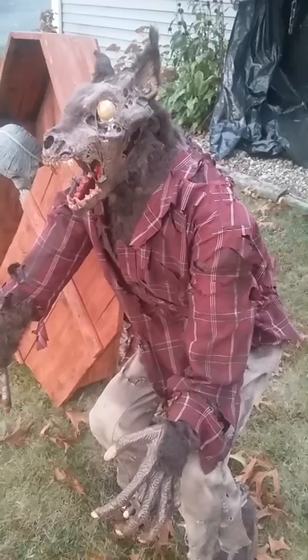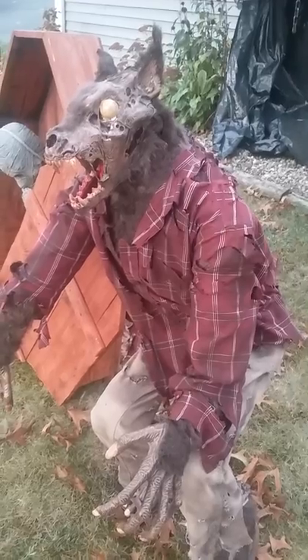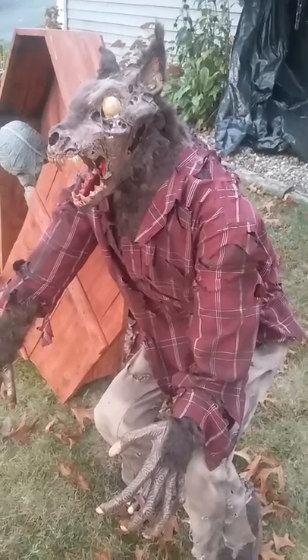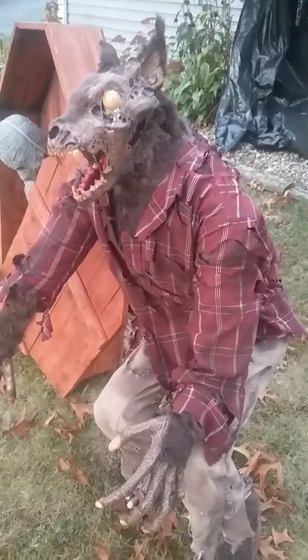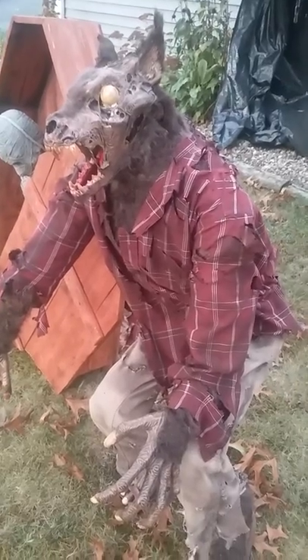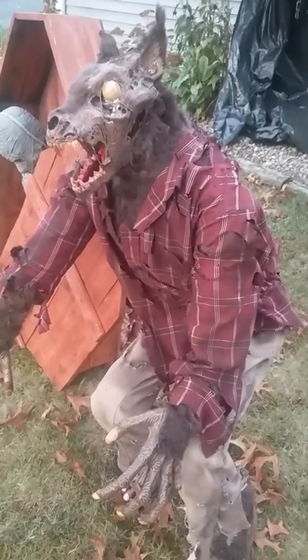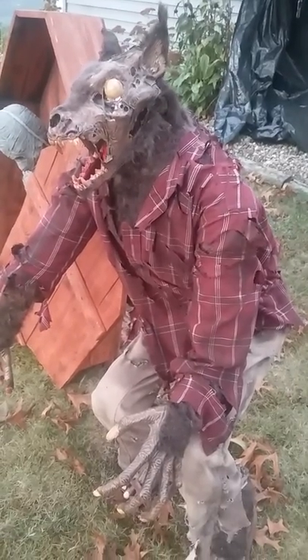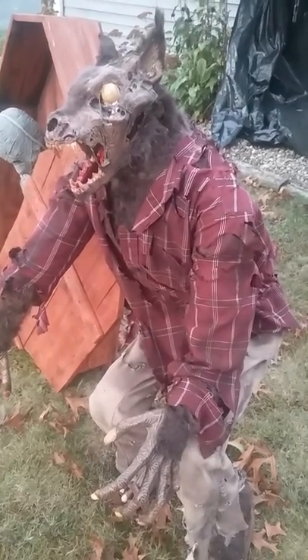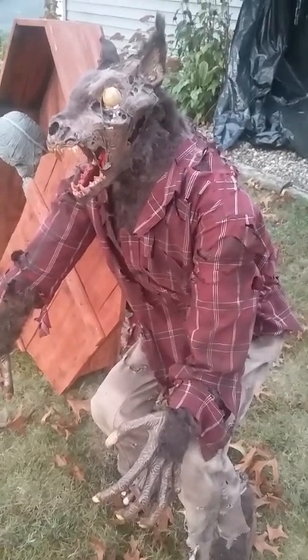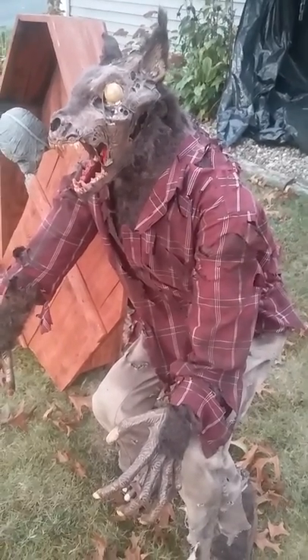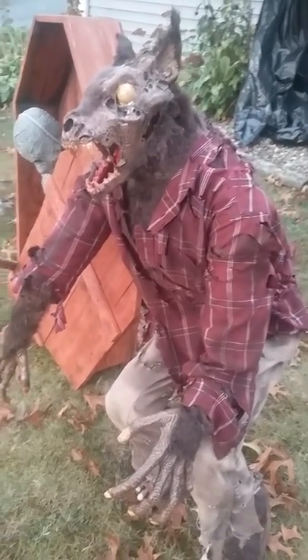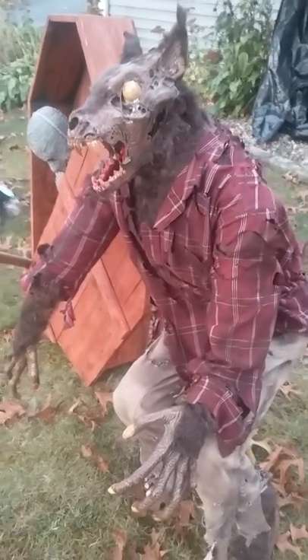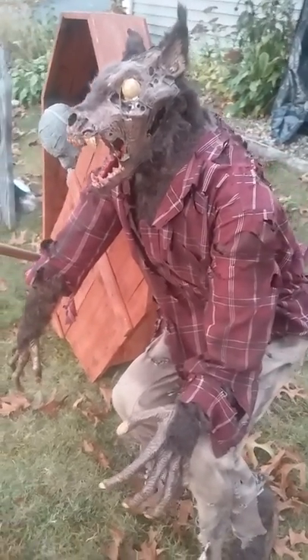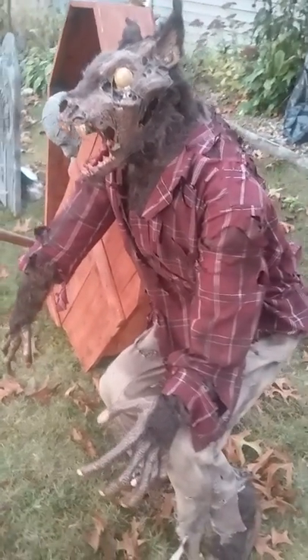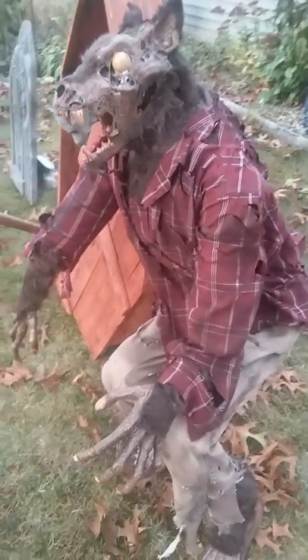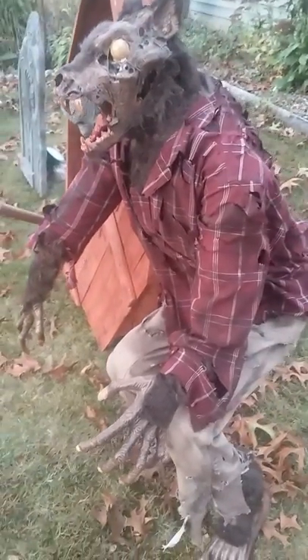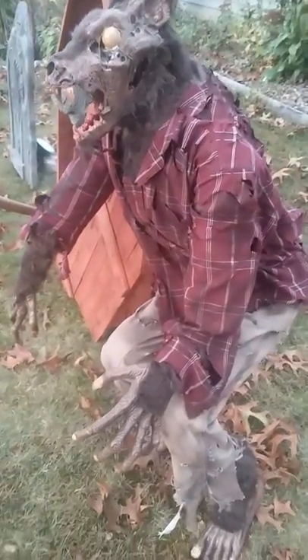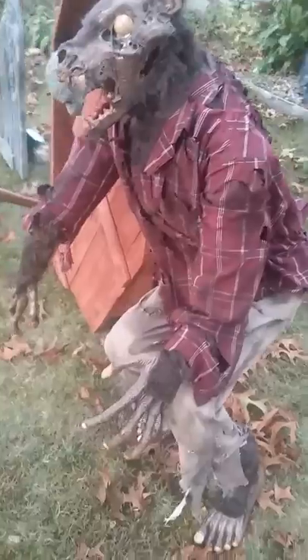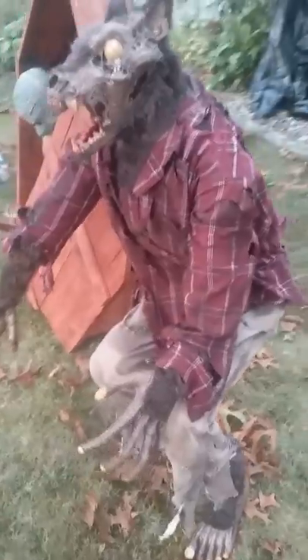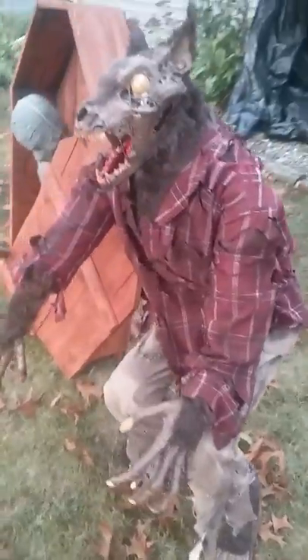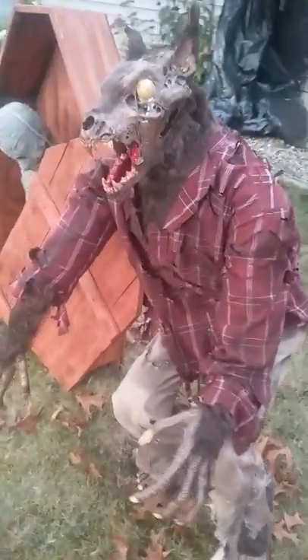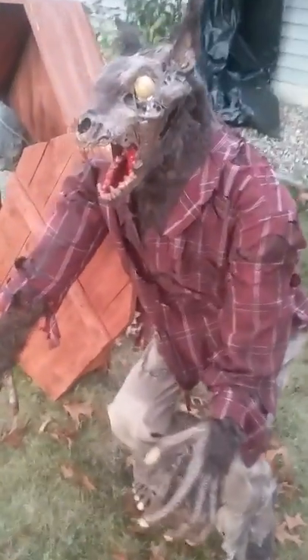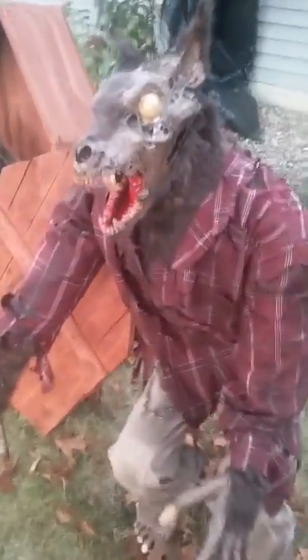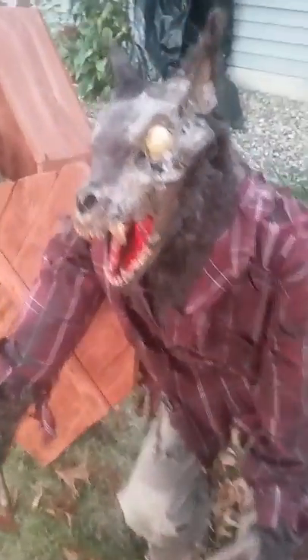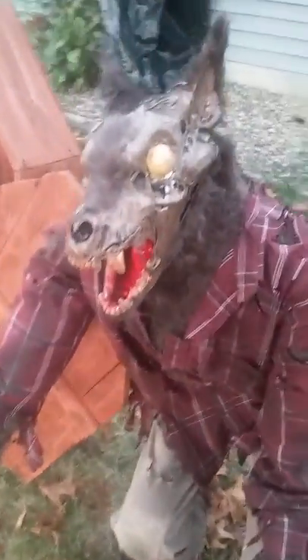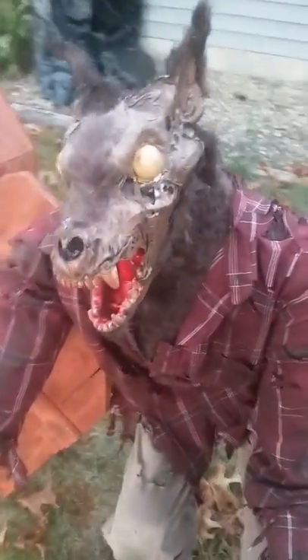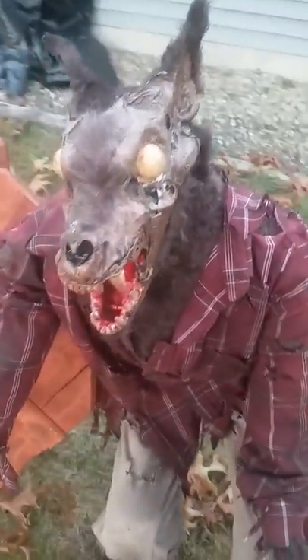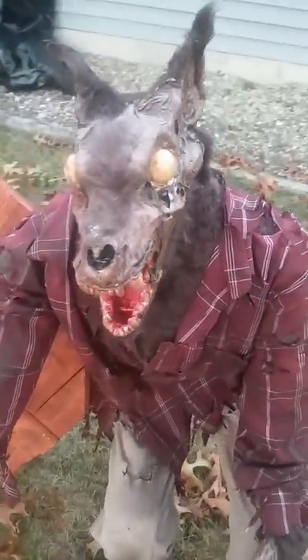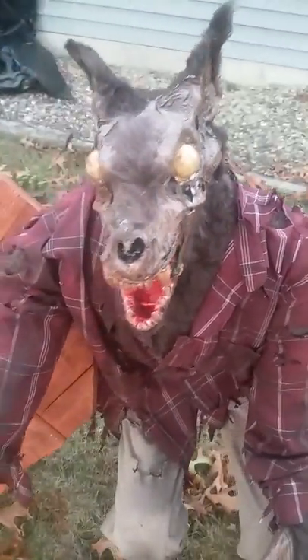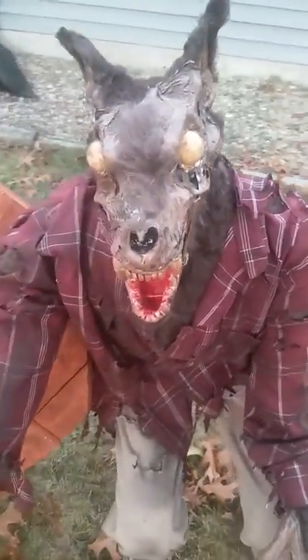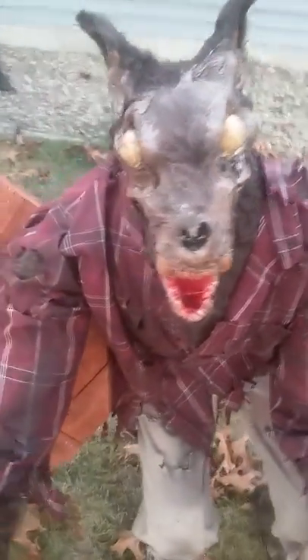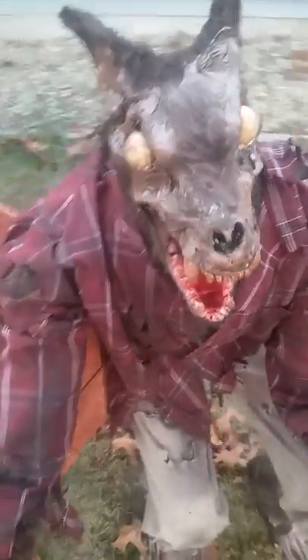Hello YouTubers. Checking in on Carlos for the last time. He is done. He is corpsed. He's got extra fur added.